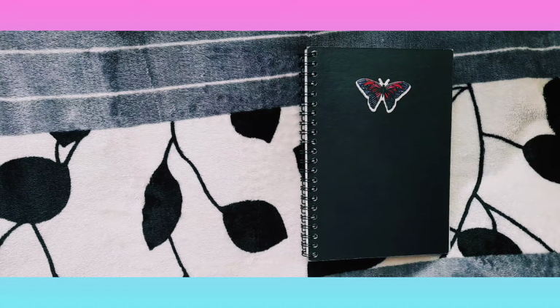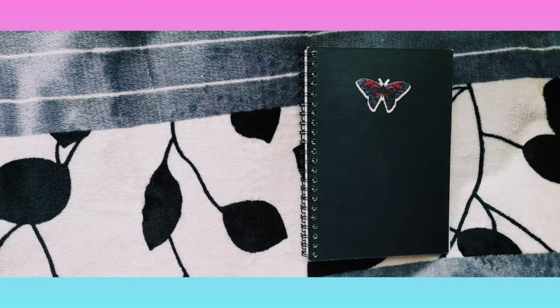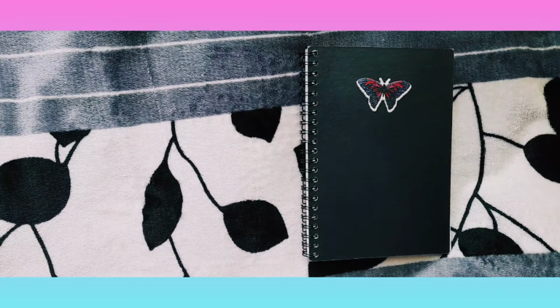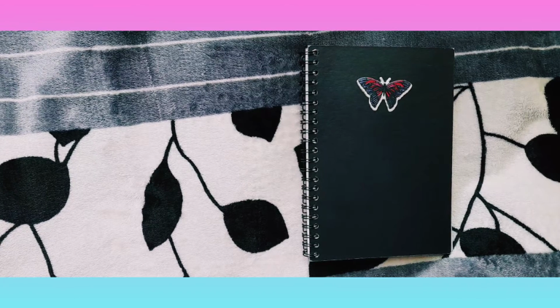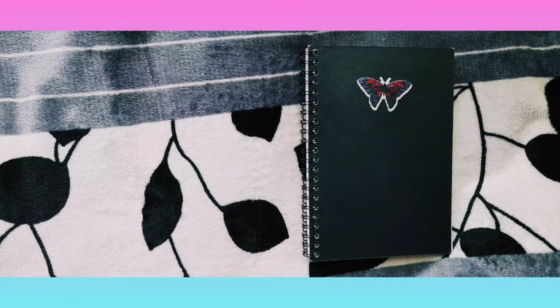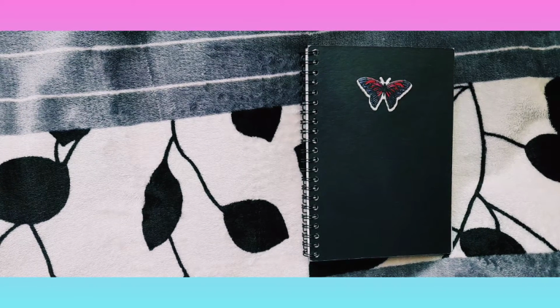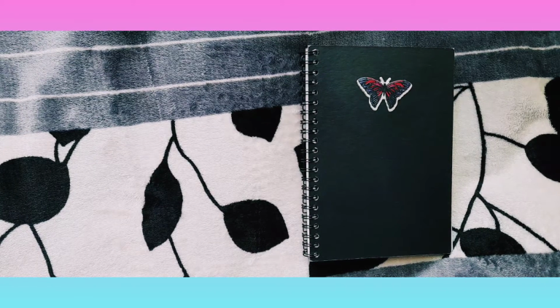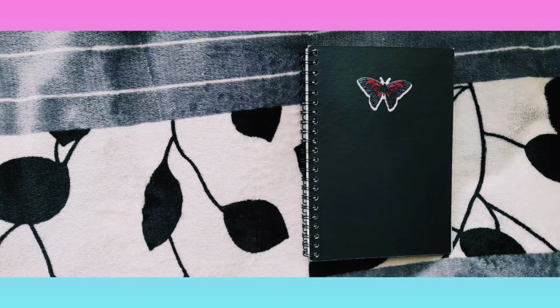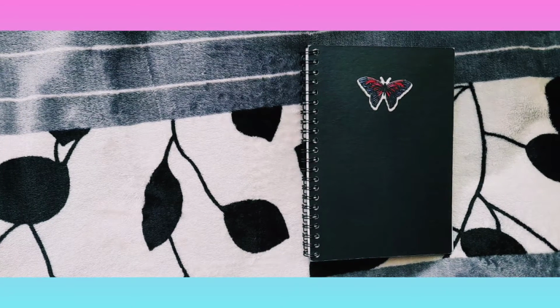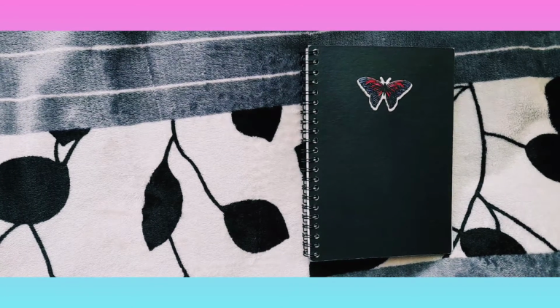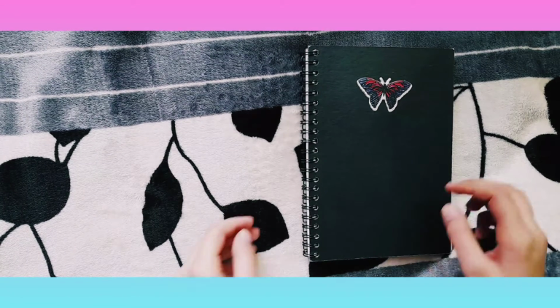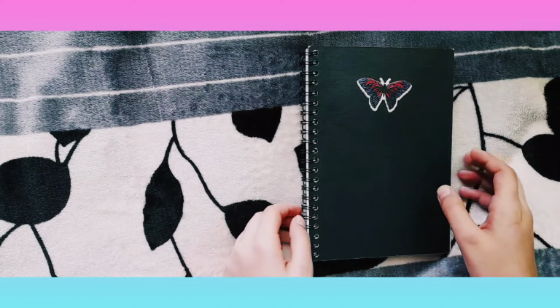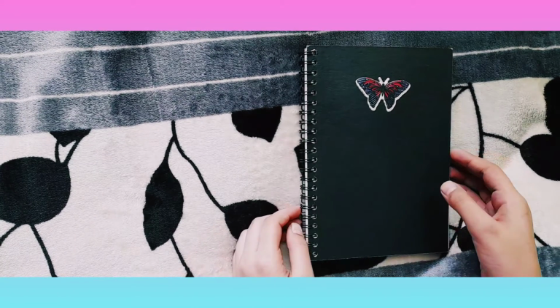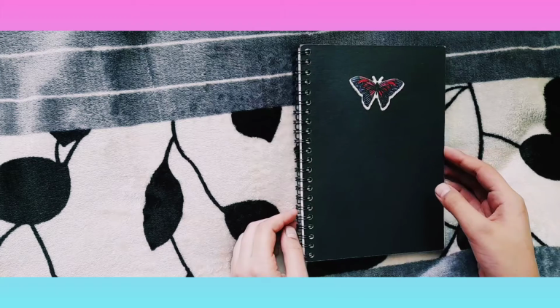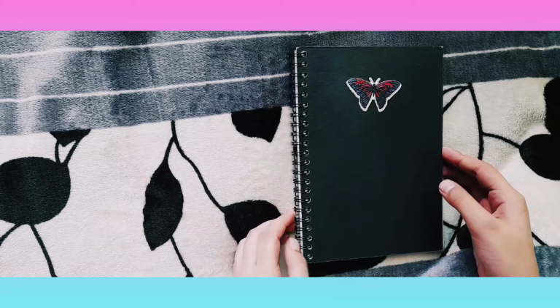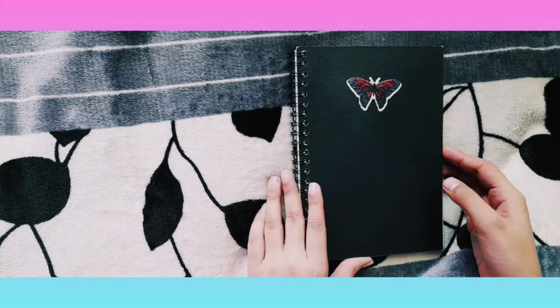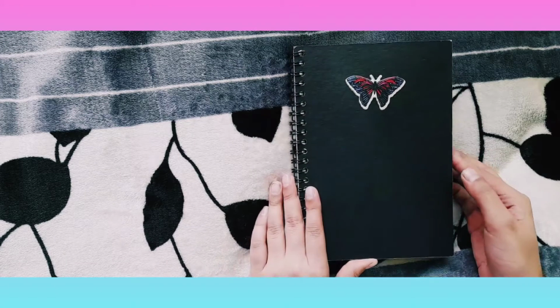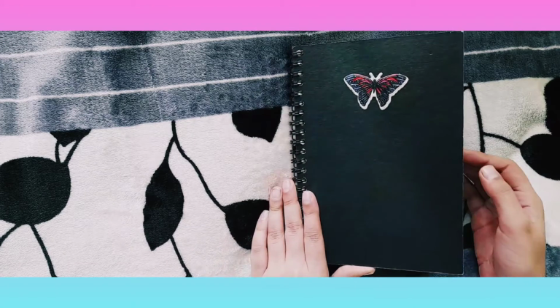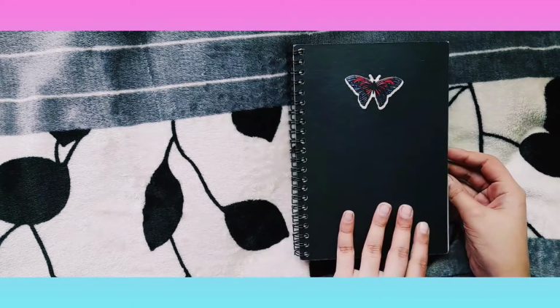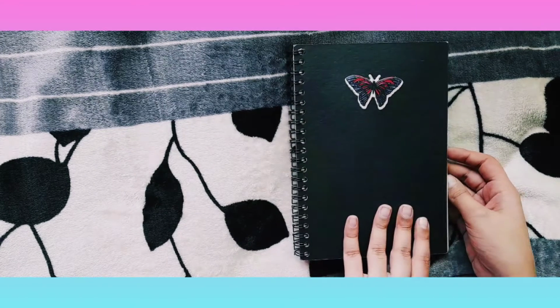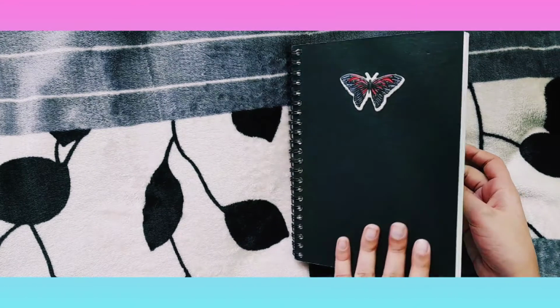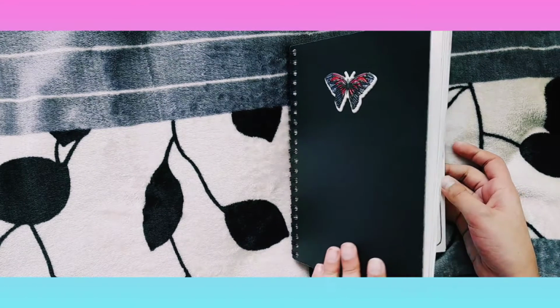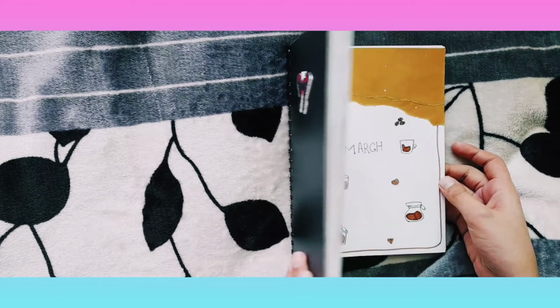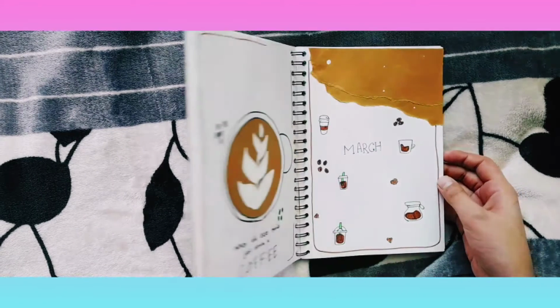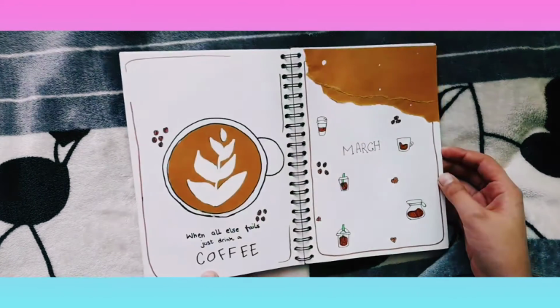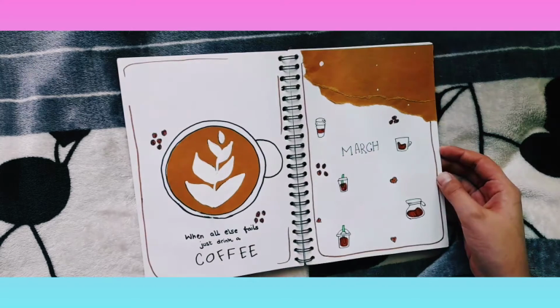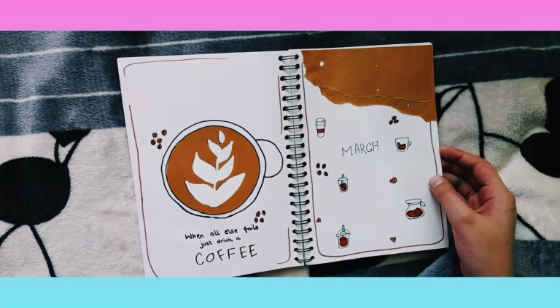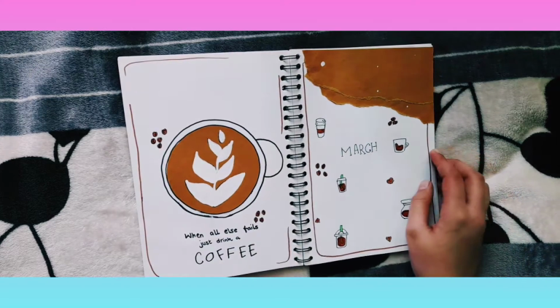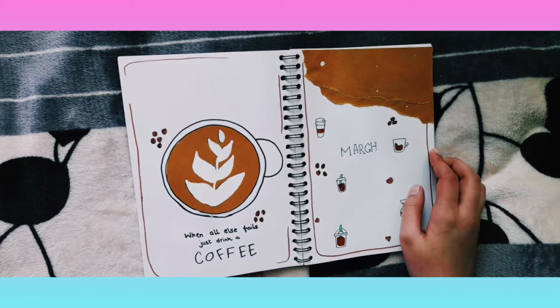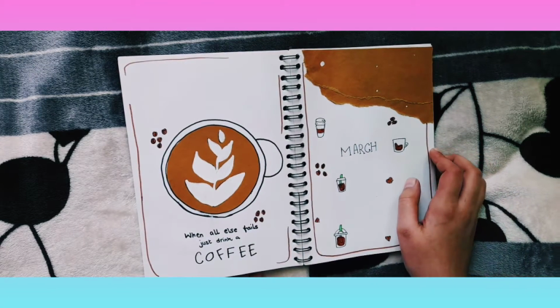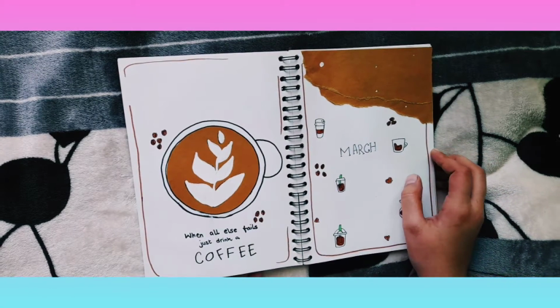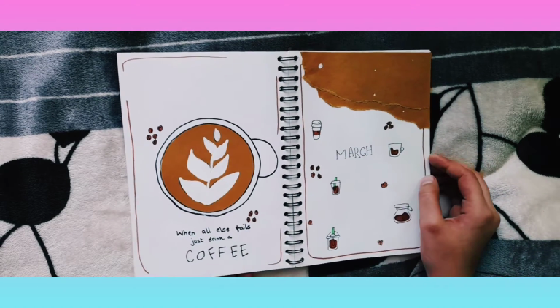Hey guys, welcome back to my channel. Today I'm going to be showing you my March 2021 bullet journal setup. It's been super long since I've uploaded a video, so I think we should get started.